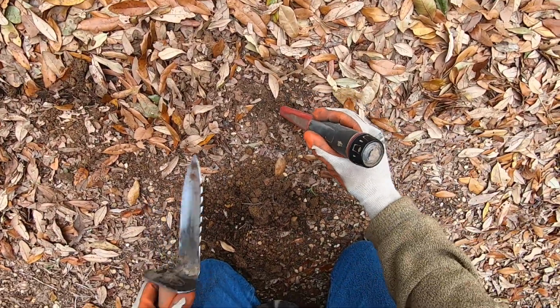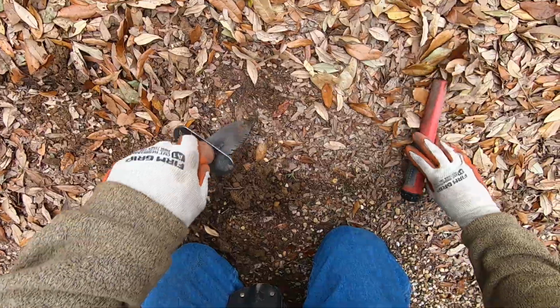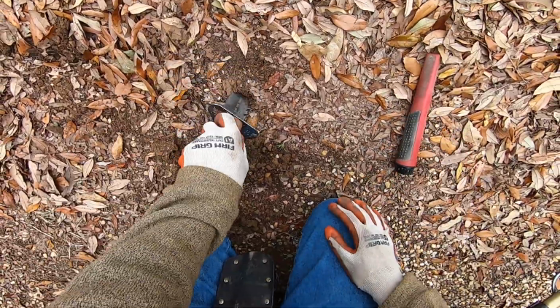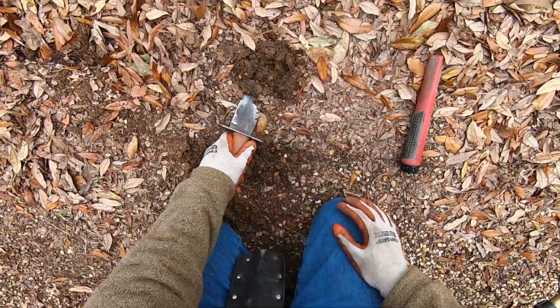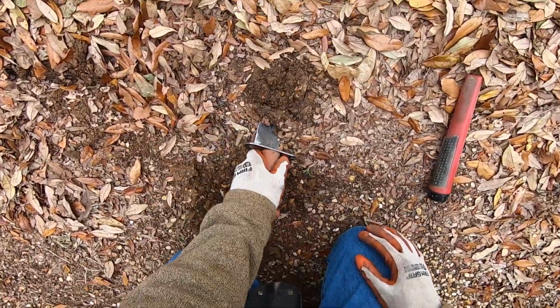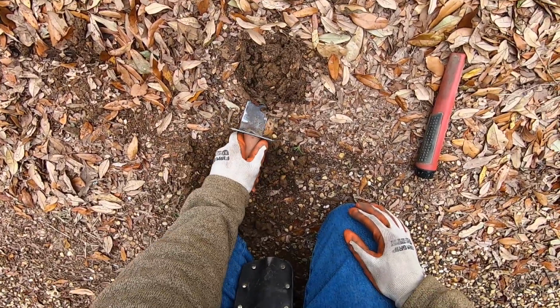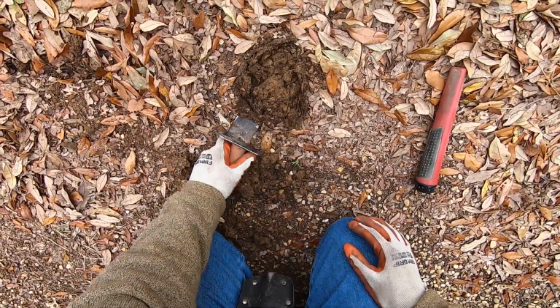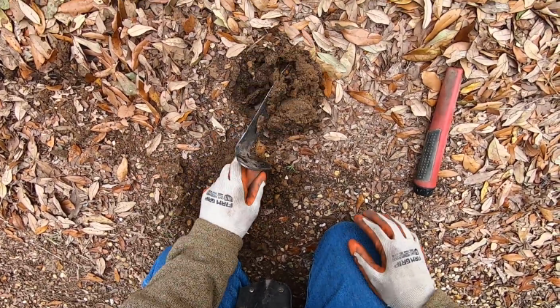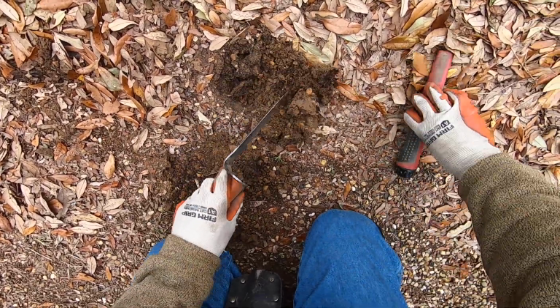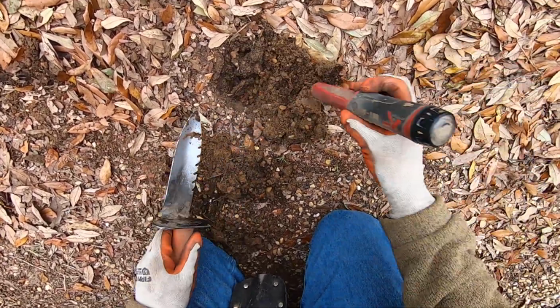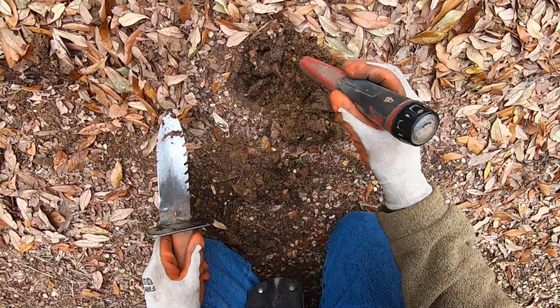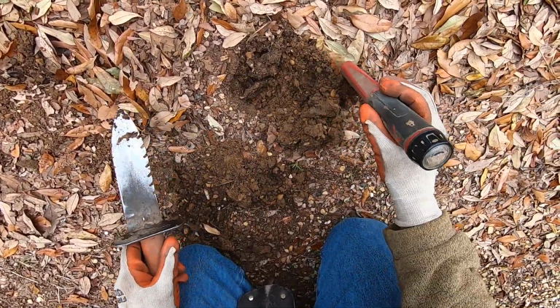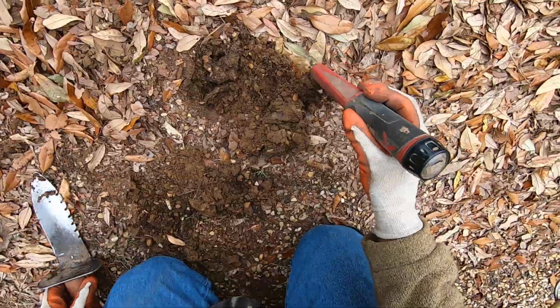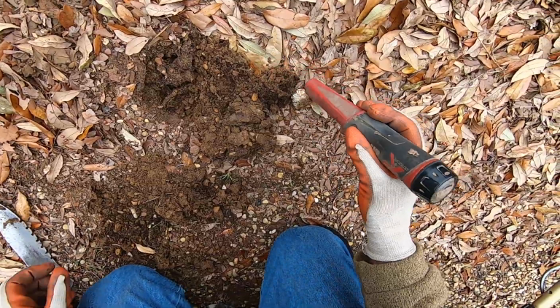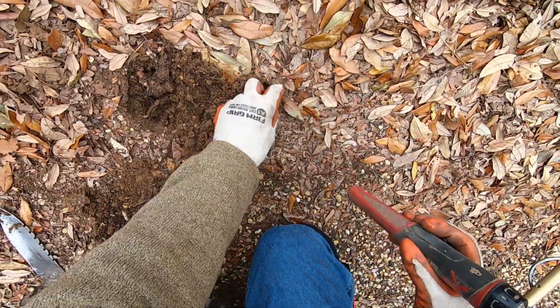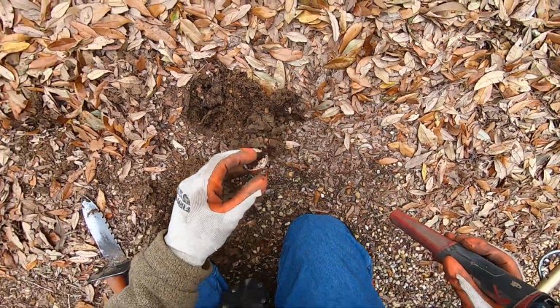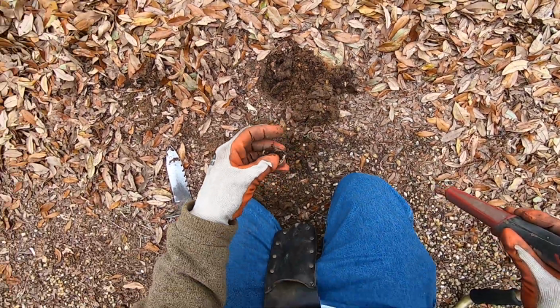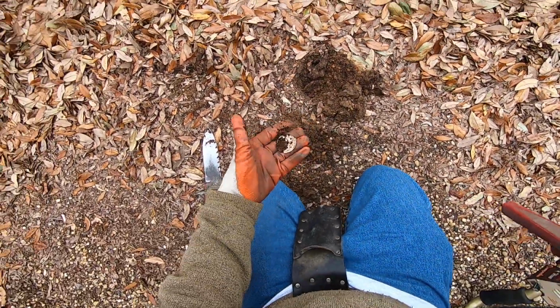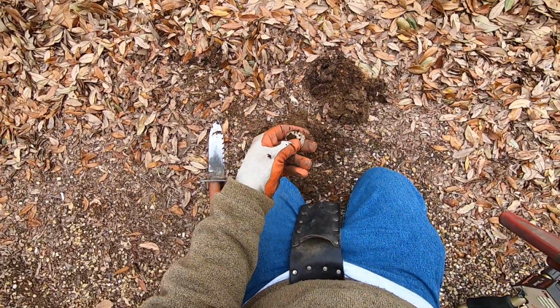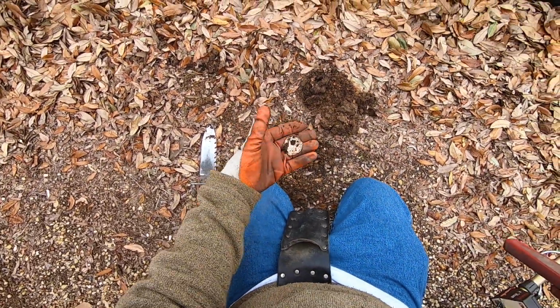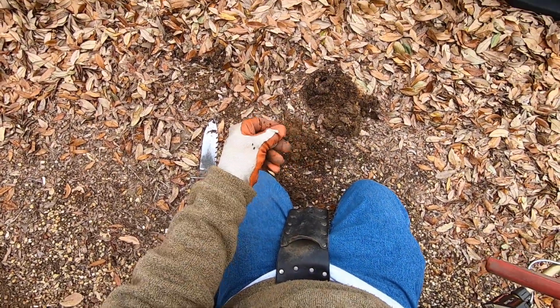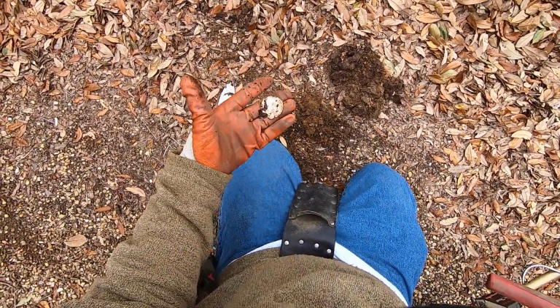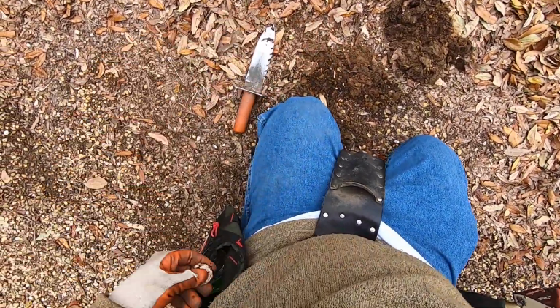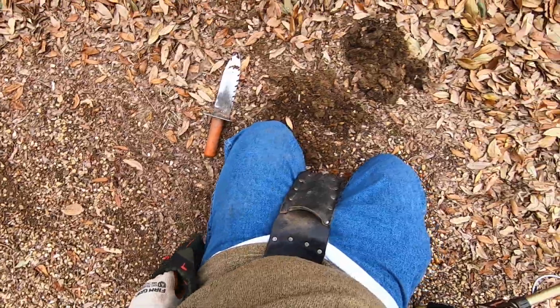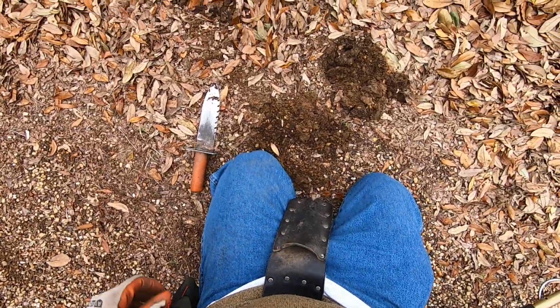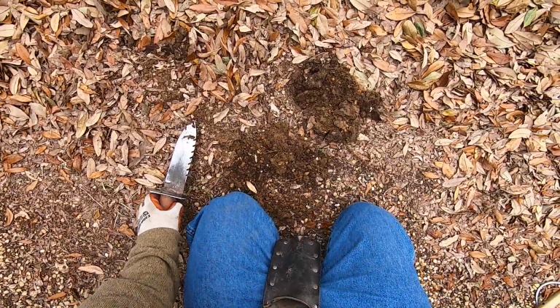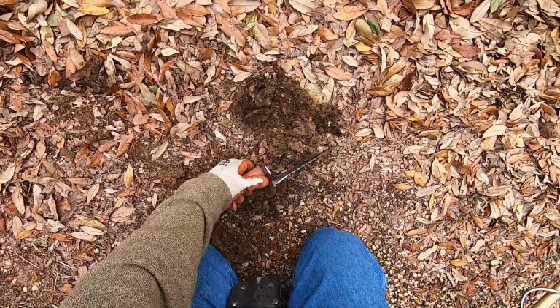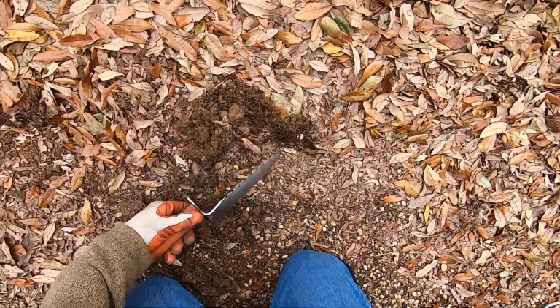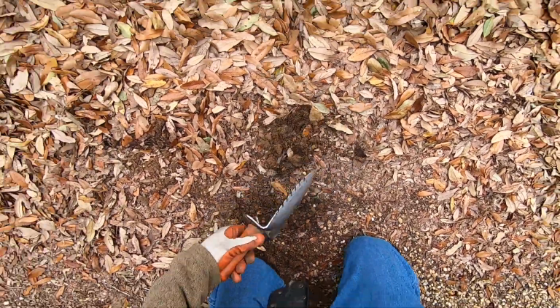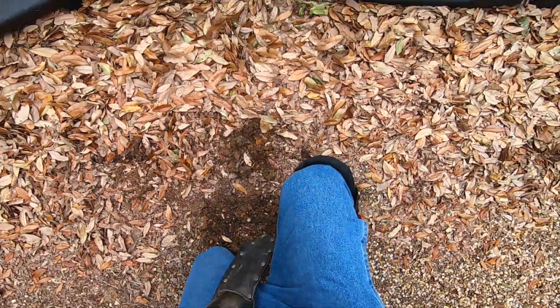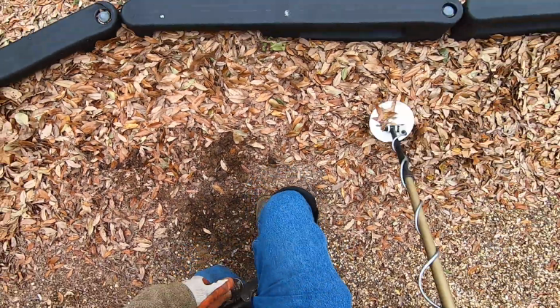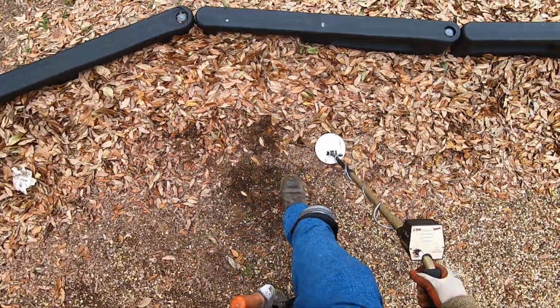This one's kind of deeper too. It's an oil field piece, right there.